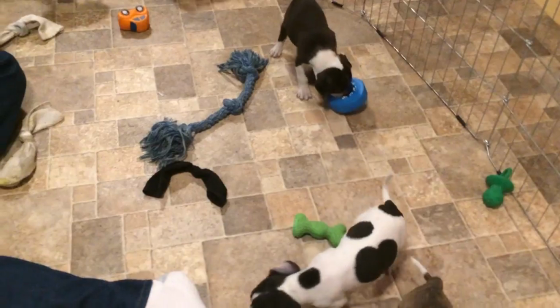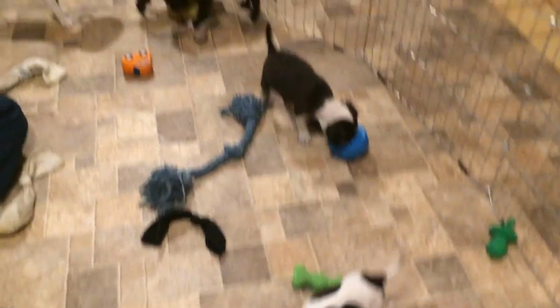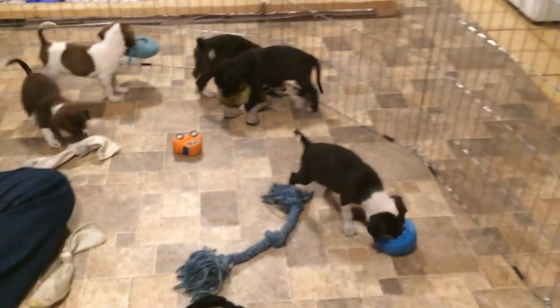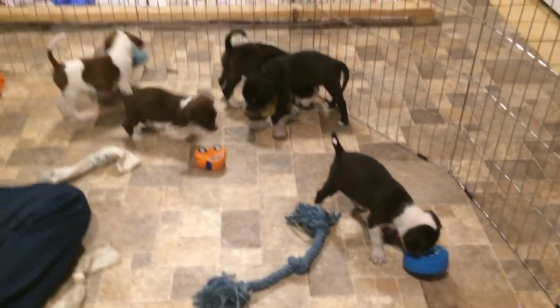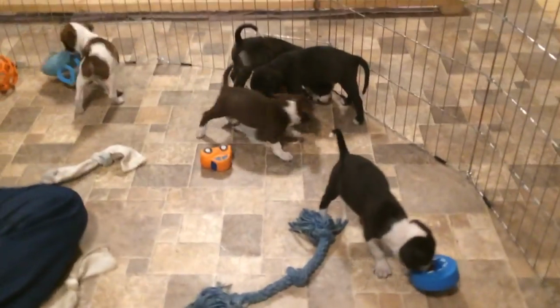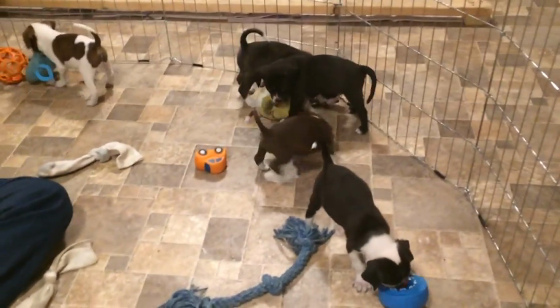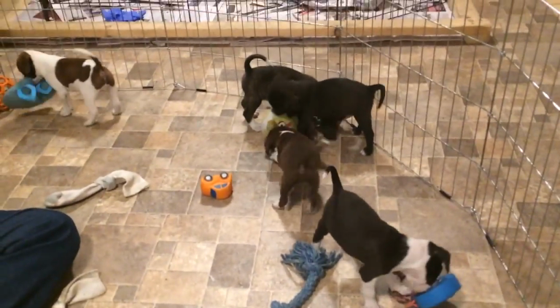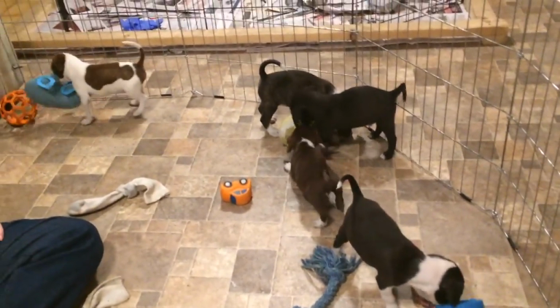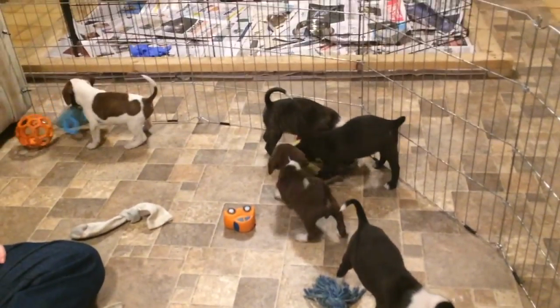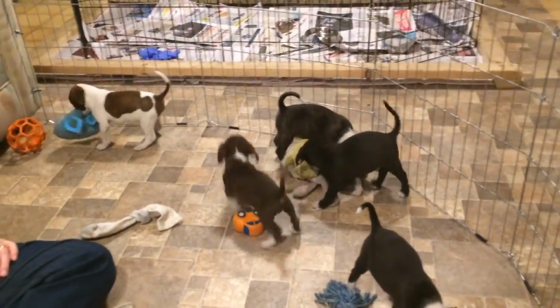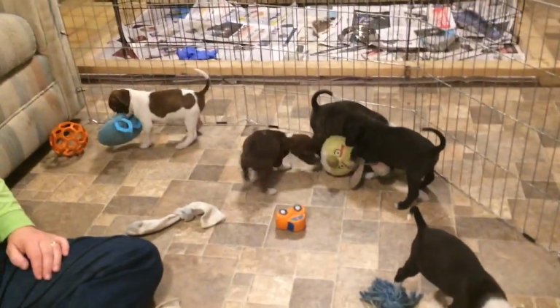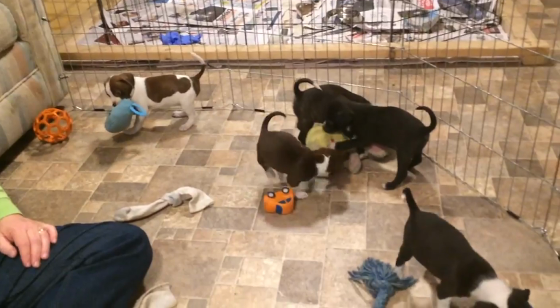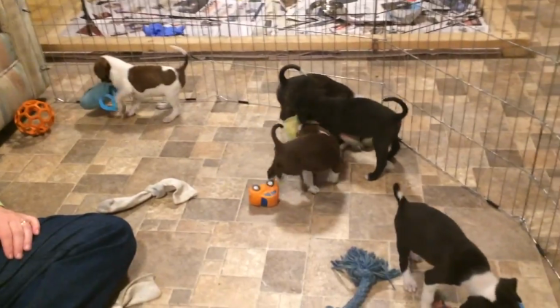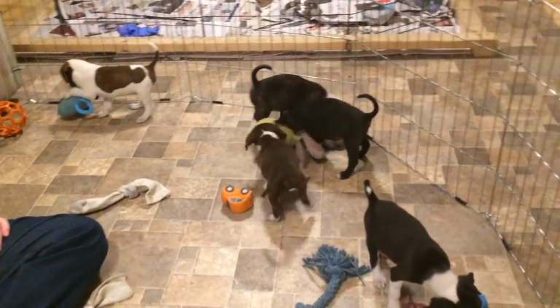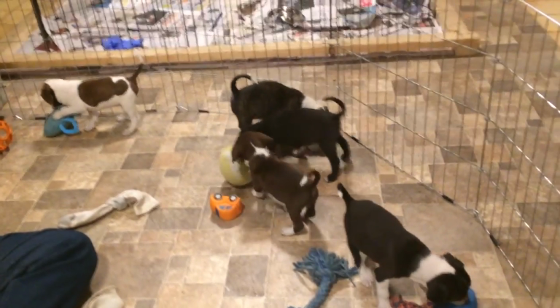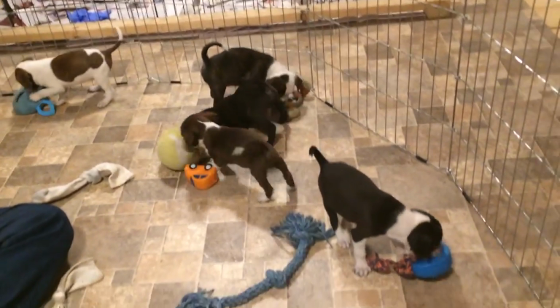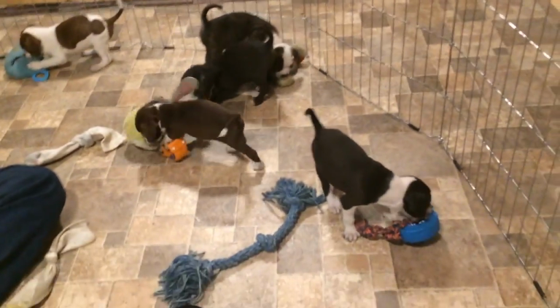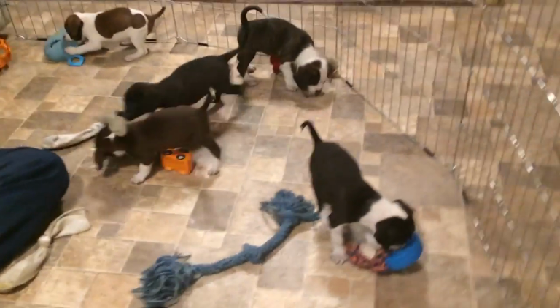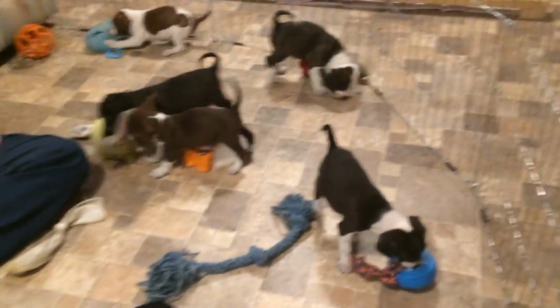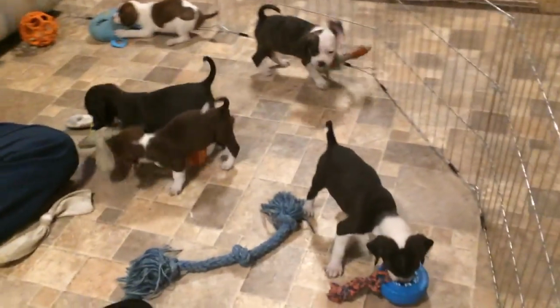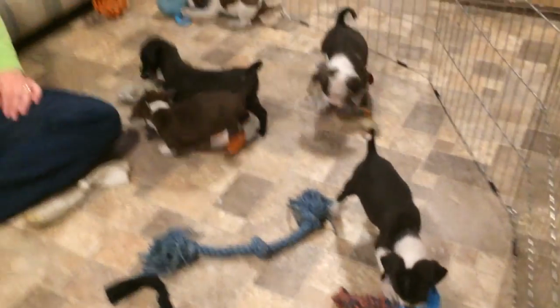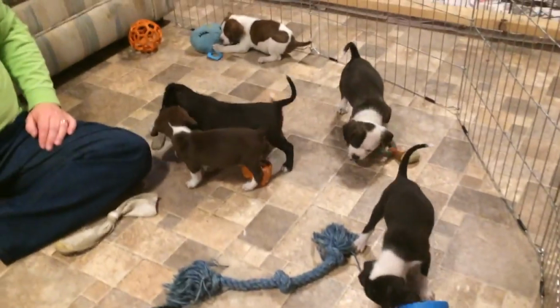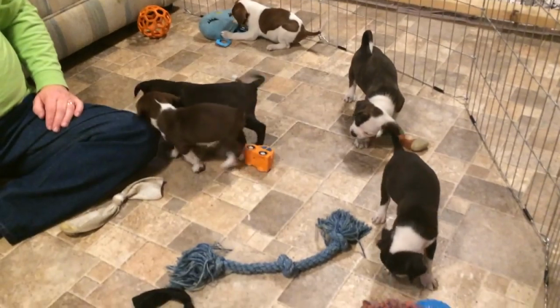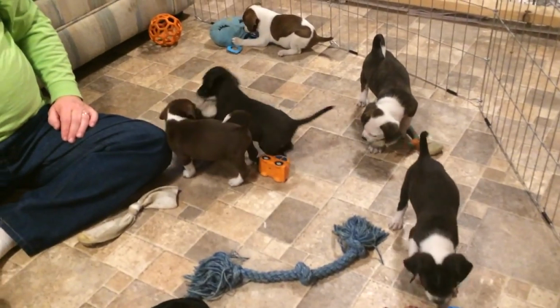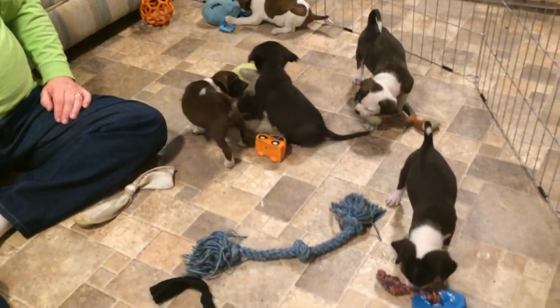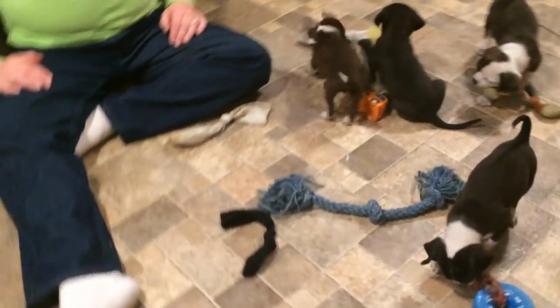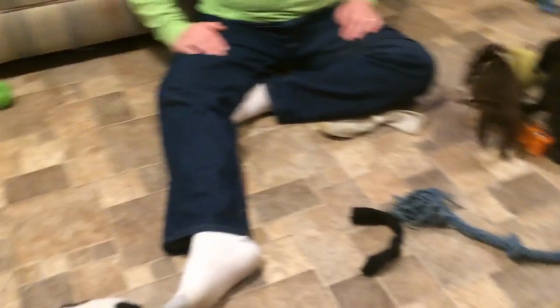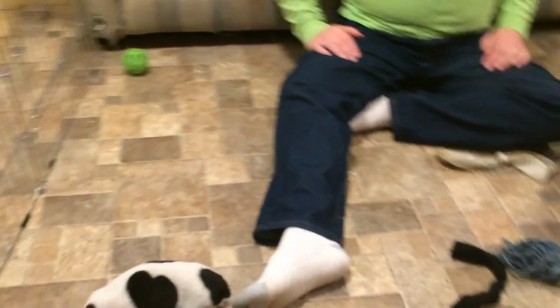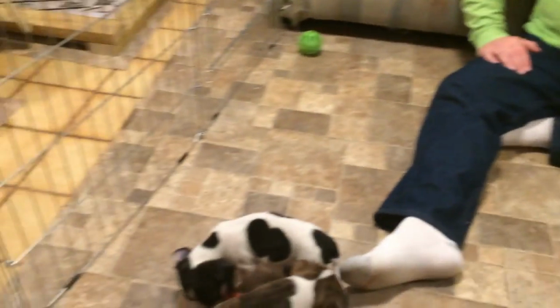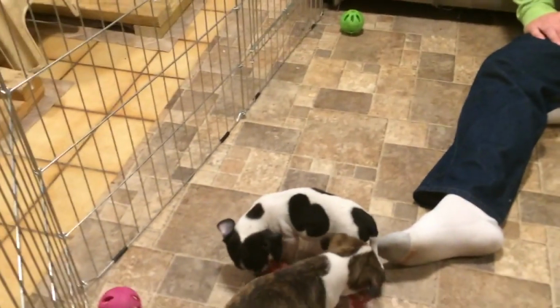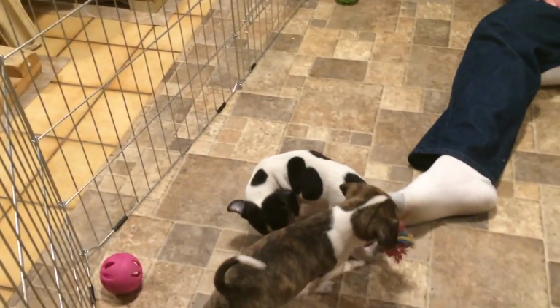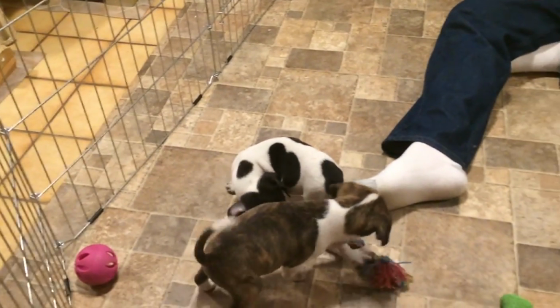Here are the puppies. They're very cute and playful. They're only about four or five pounds. They're going to be probably medium-sized dogs. They look like little beagle foxers, our best guess.